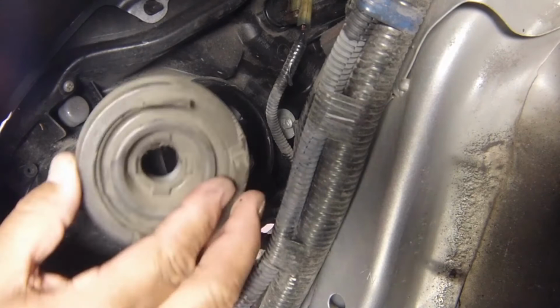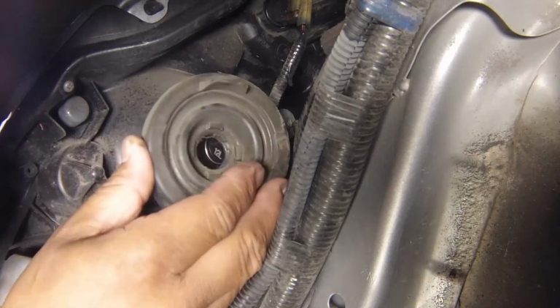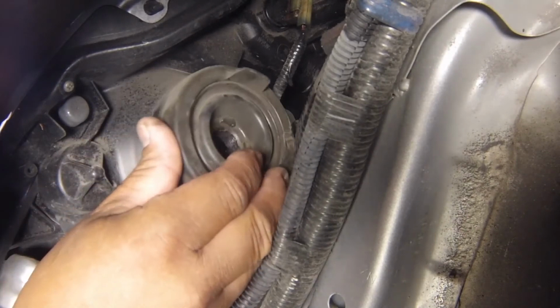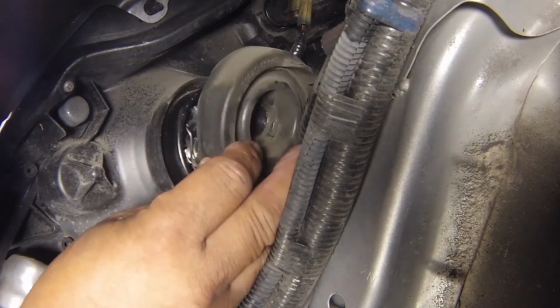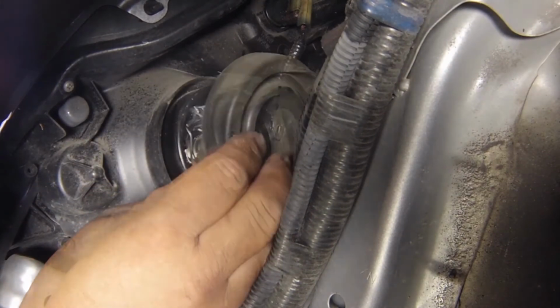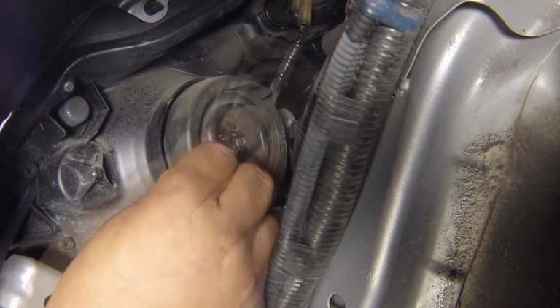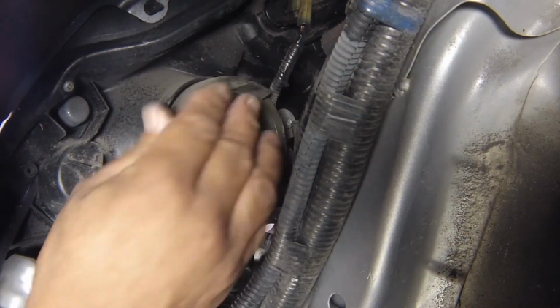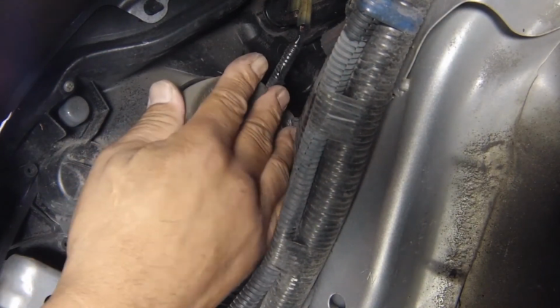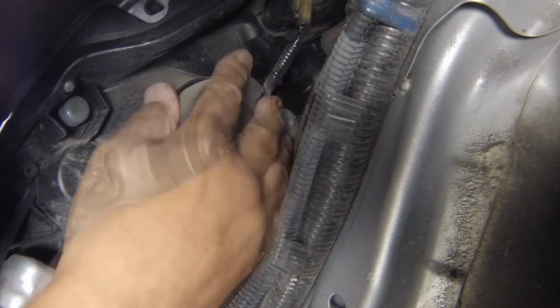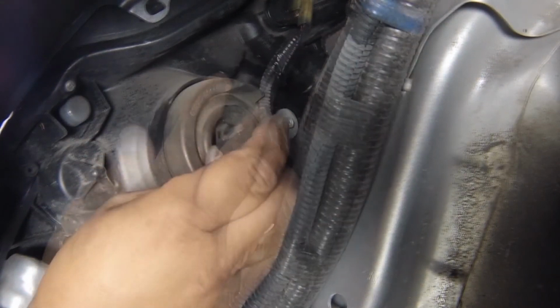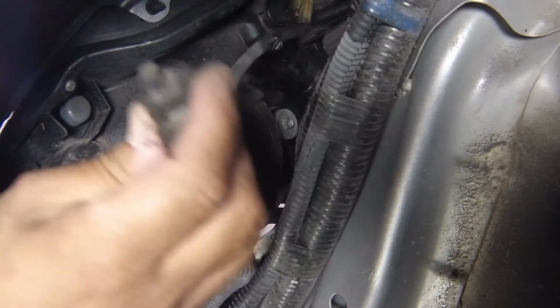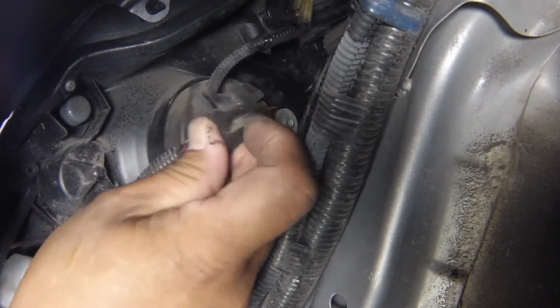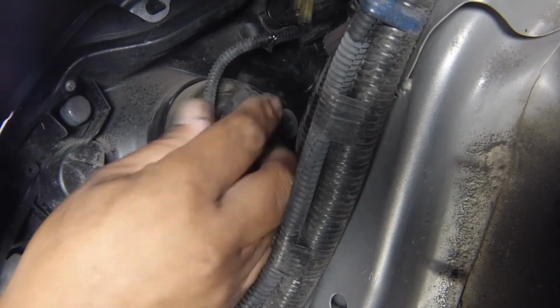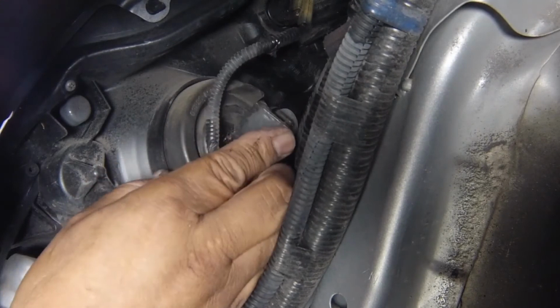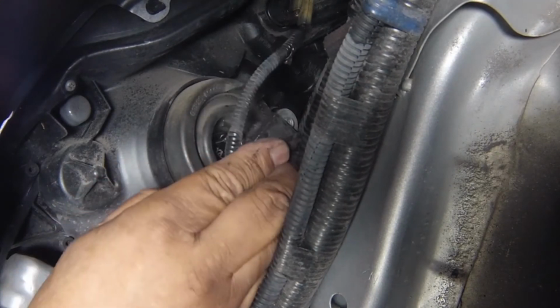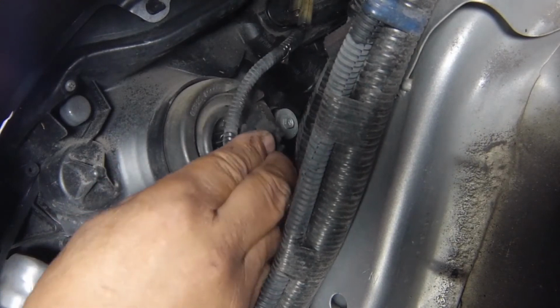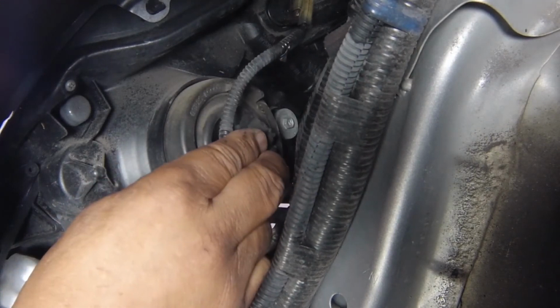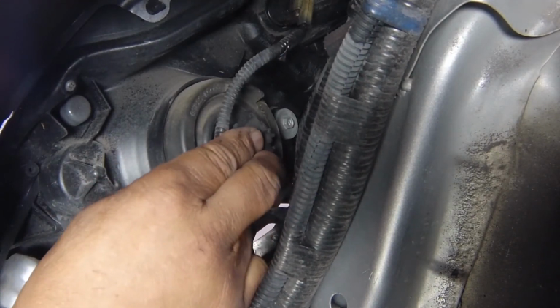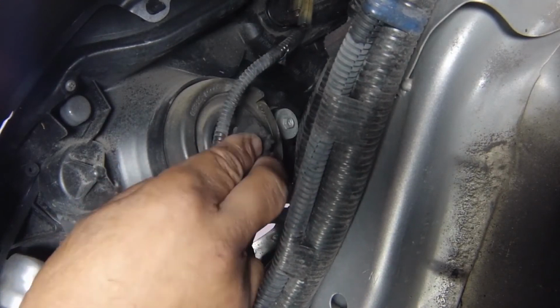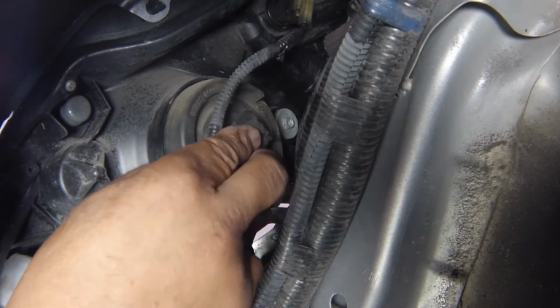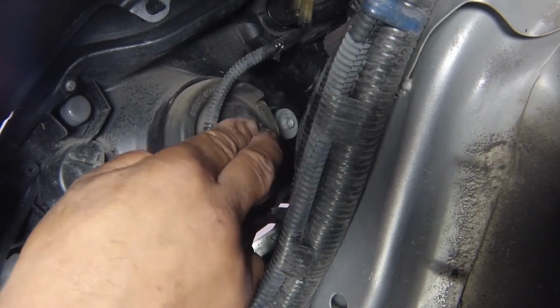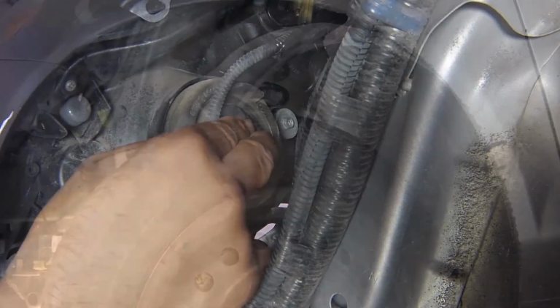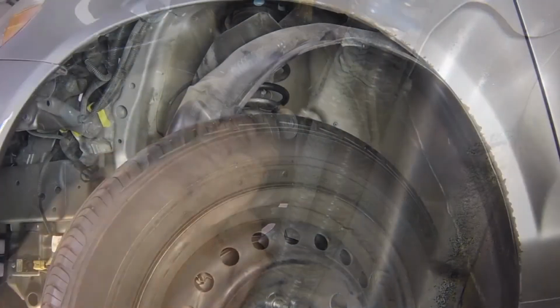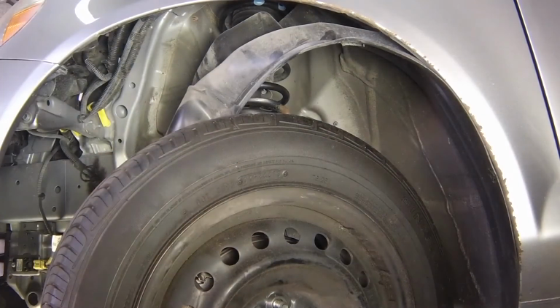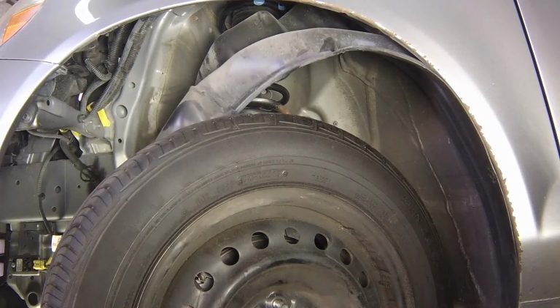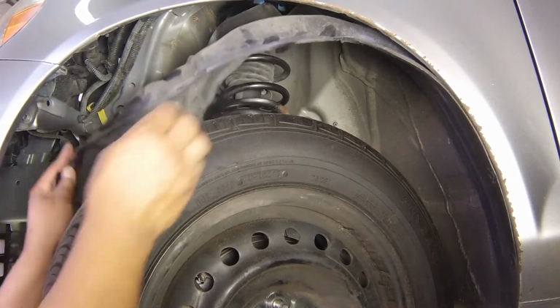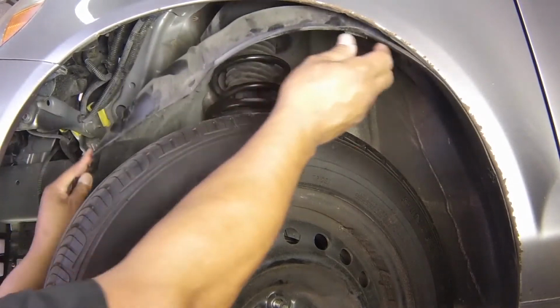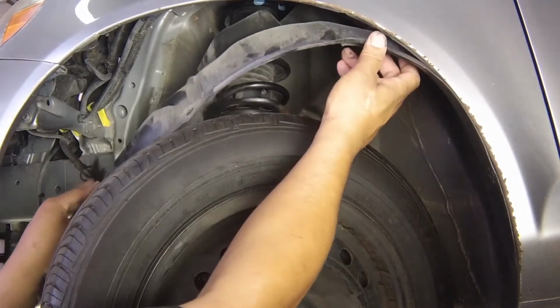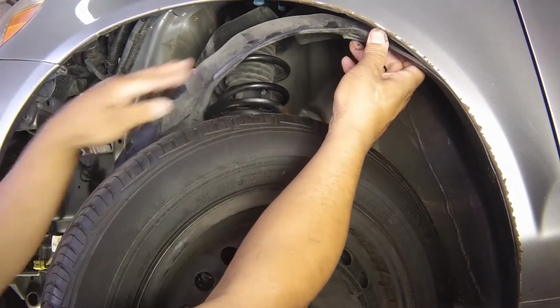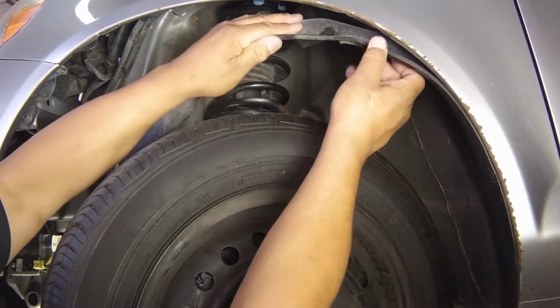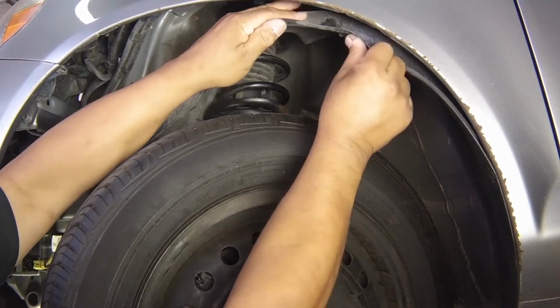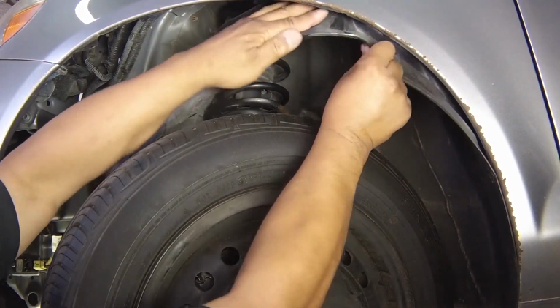Refit the cover. Then reconnect the wiring plug securely. Snap the cable clip and clip the wheel arch liner back into place. Thank you.